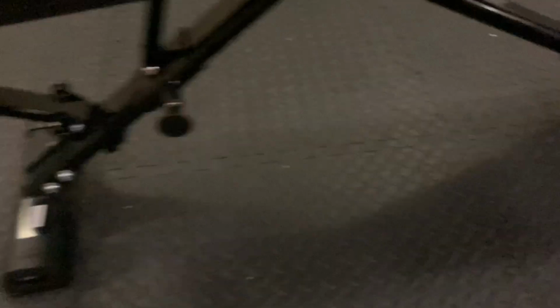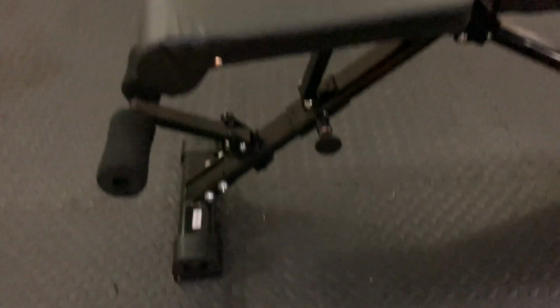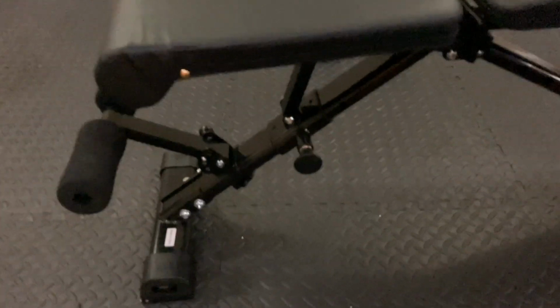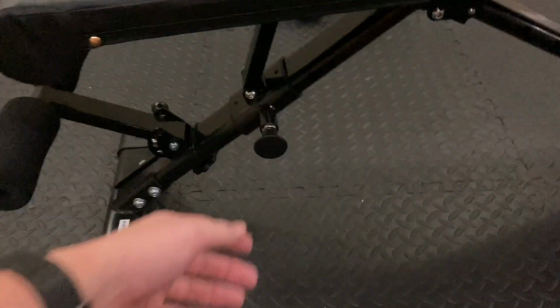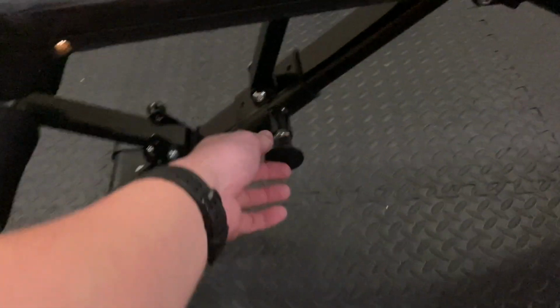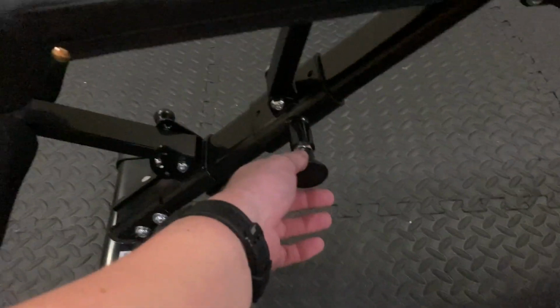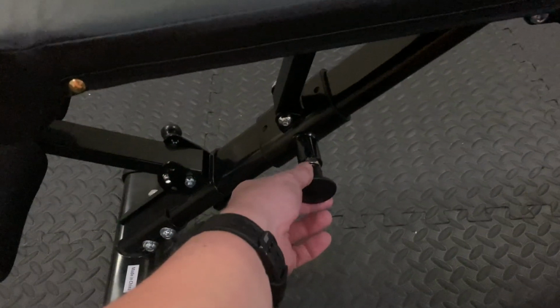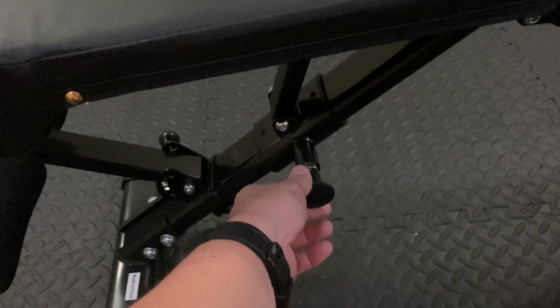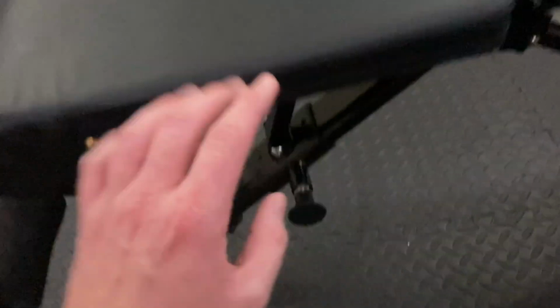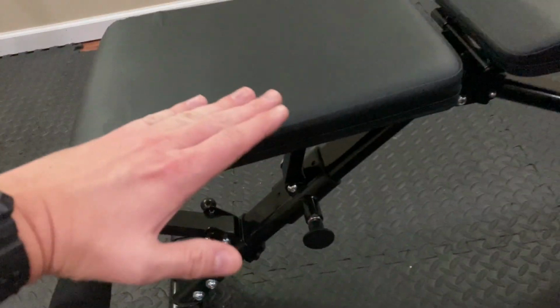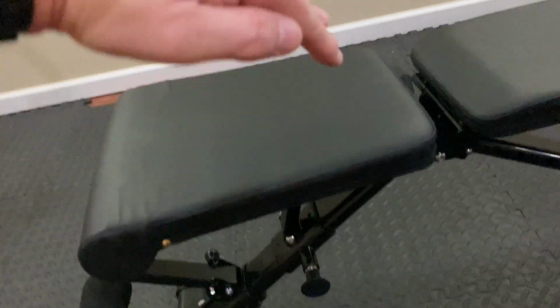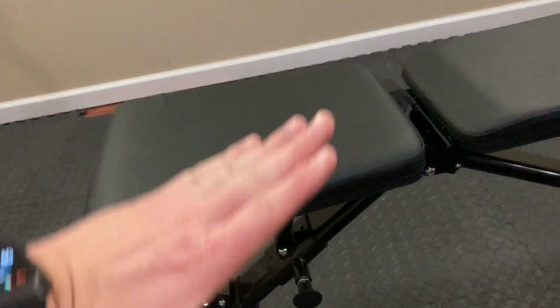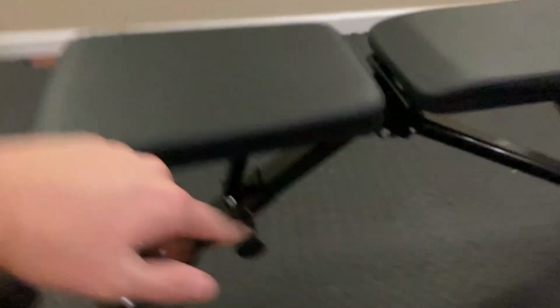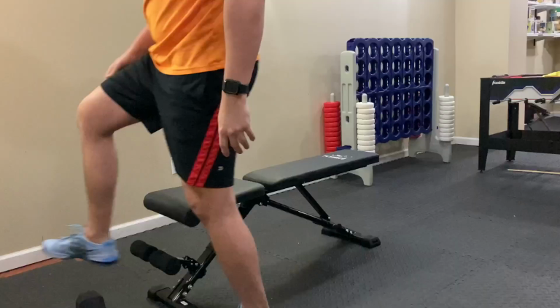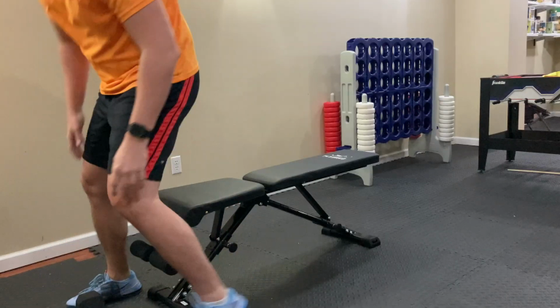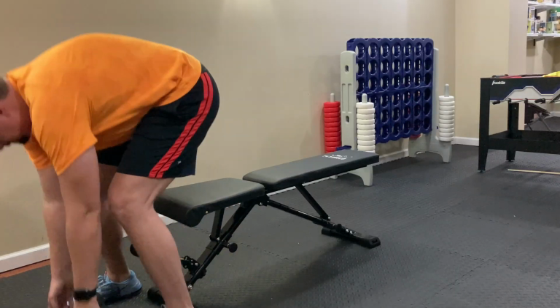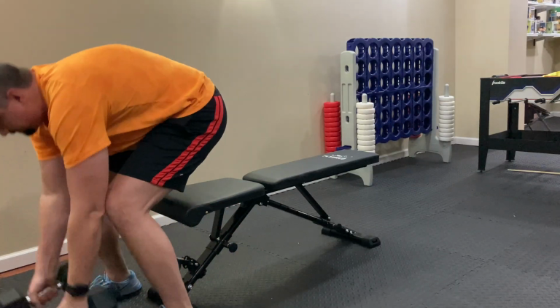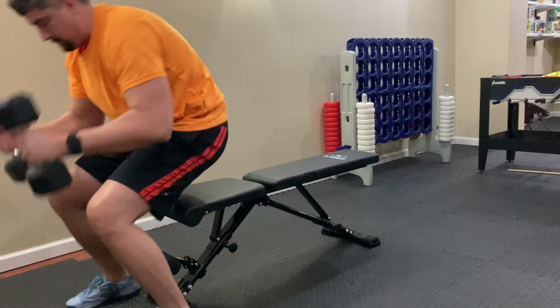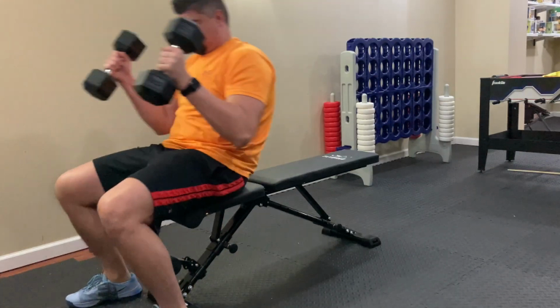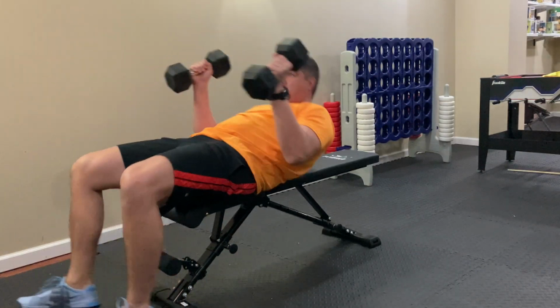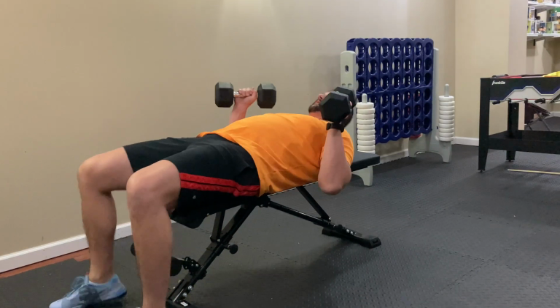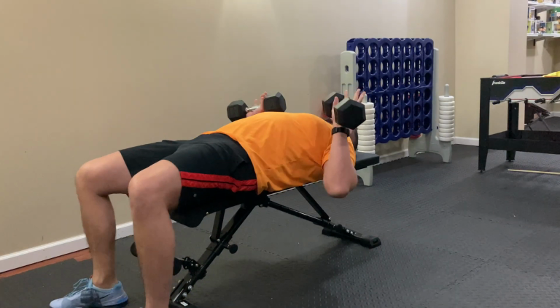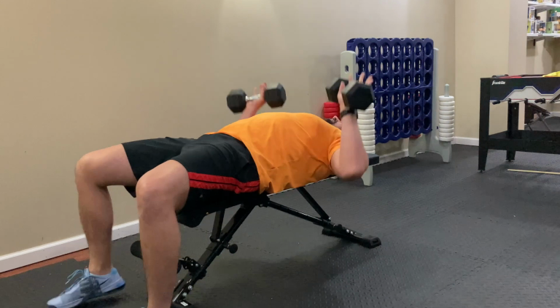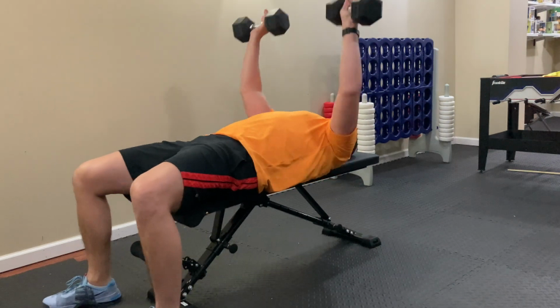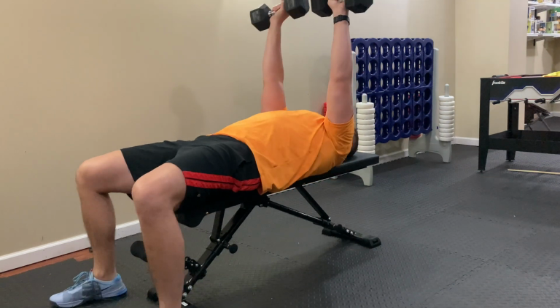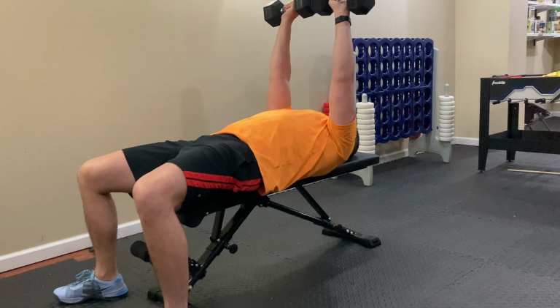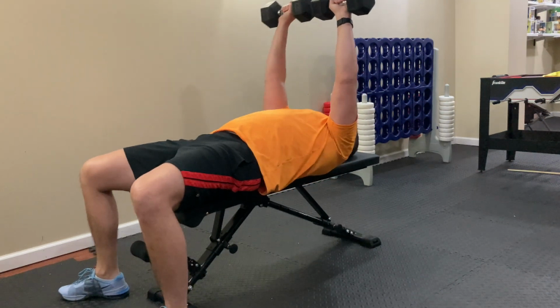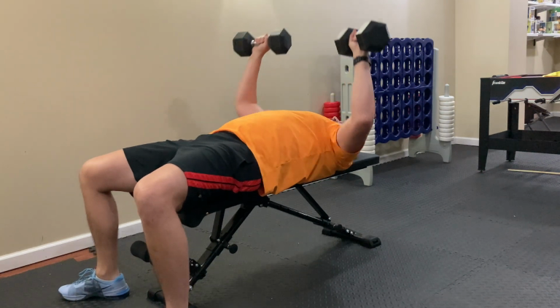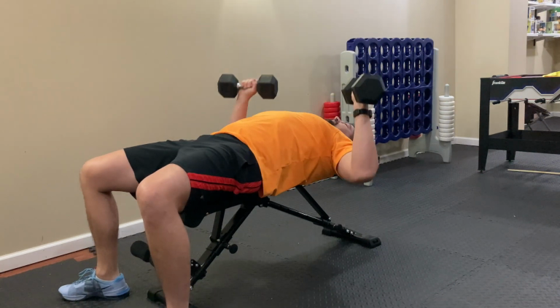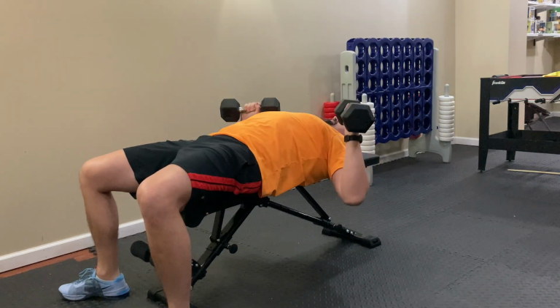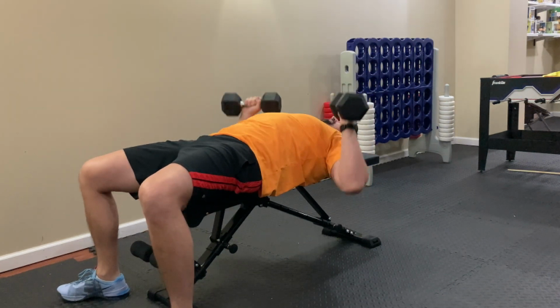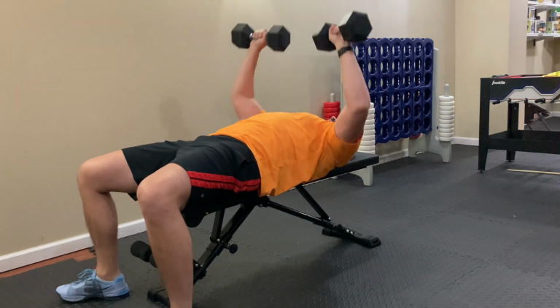Of course, the bench is pretty adjustable. You just pull this pin right here — the seat adjusts up or down. You can pull this pin right here and the back brace goes up or down.